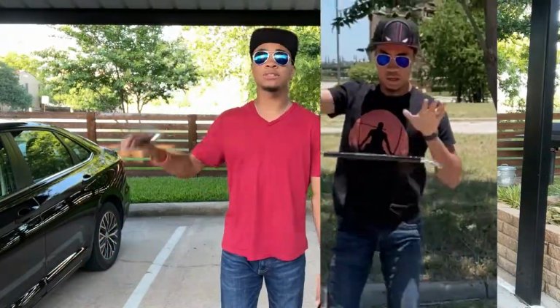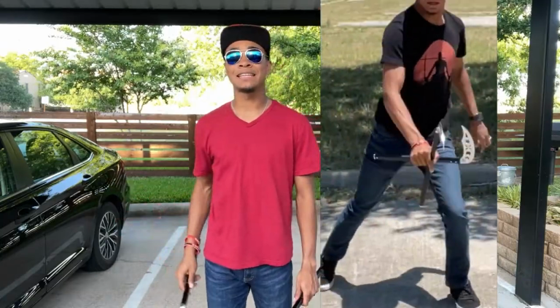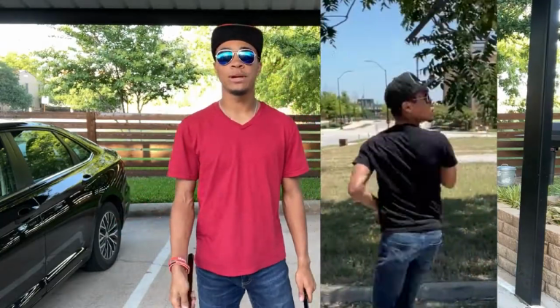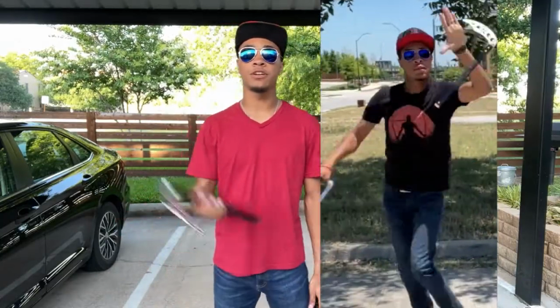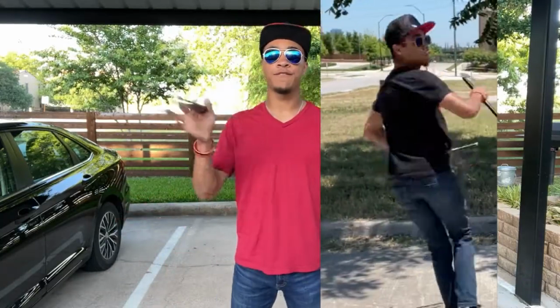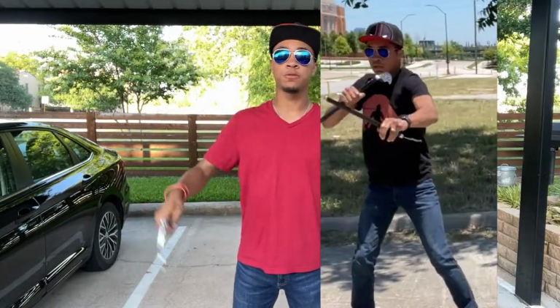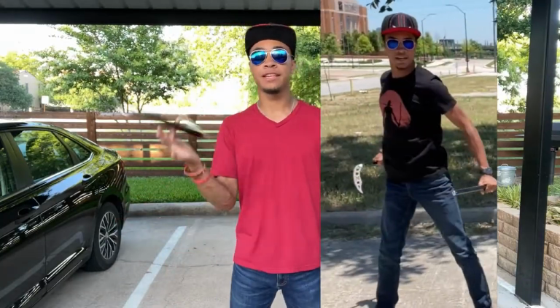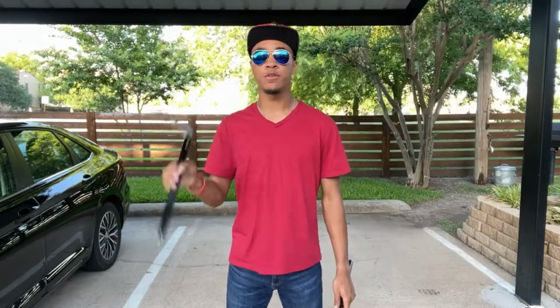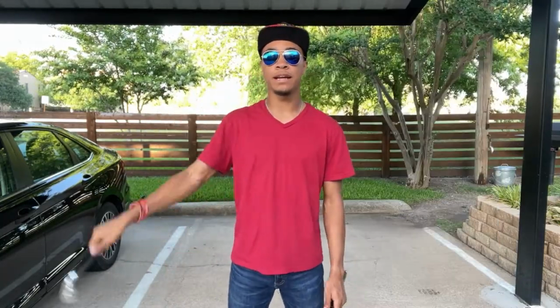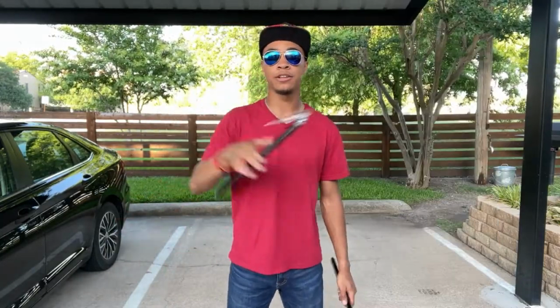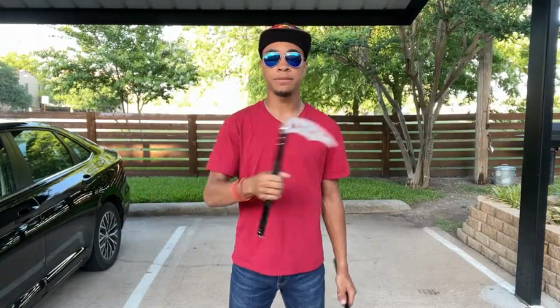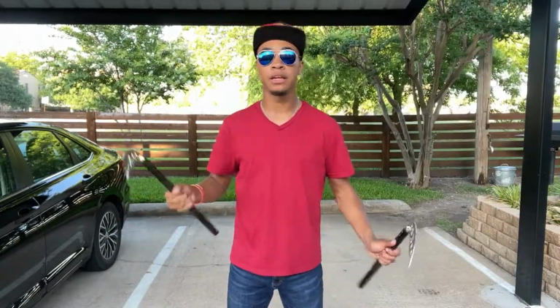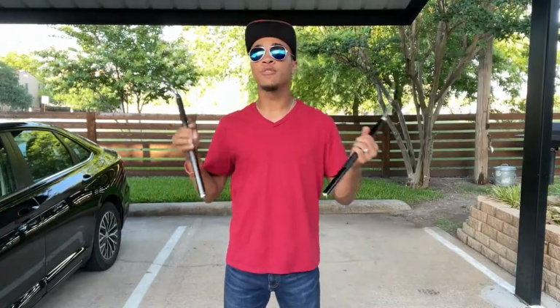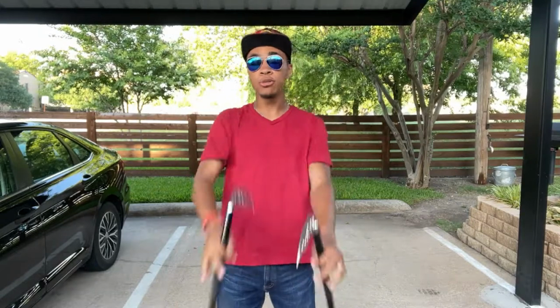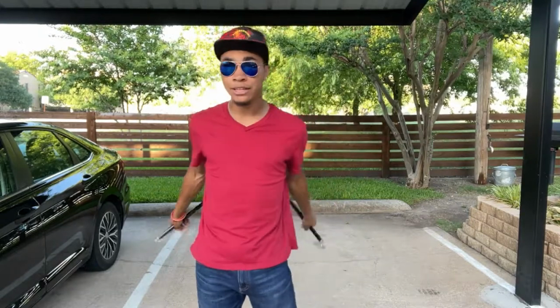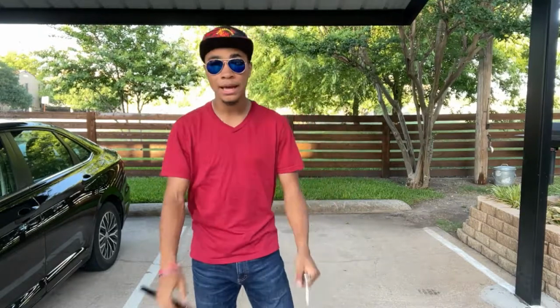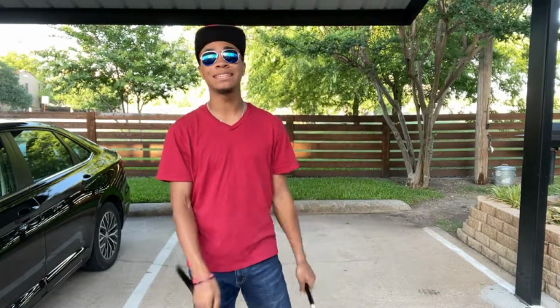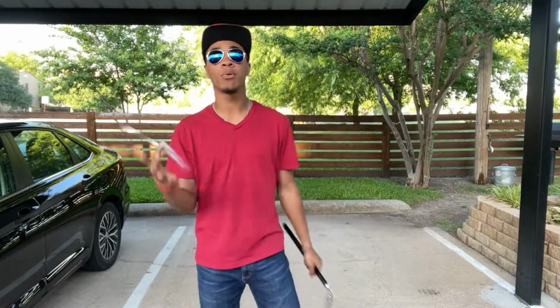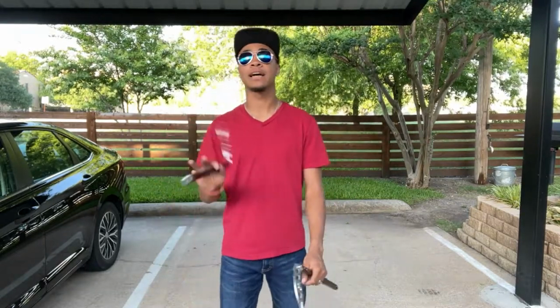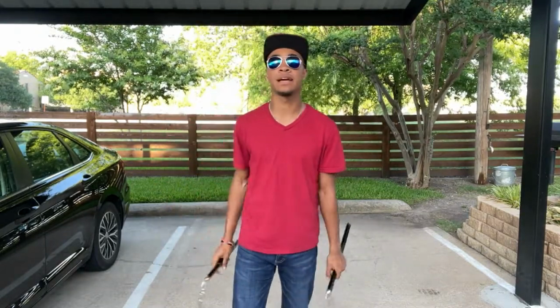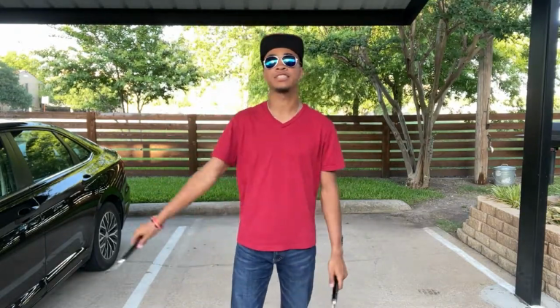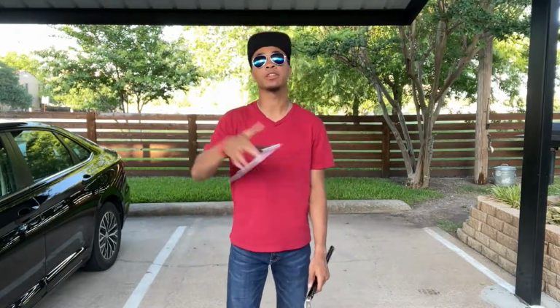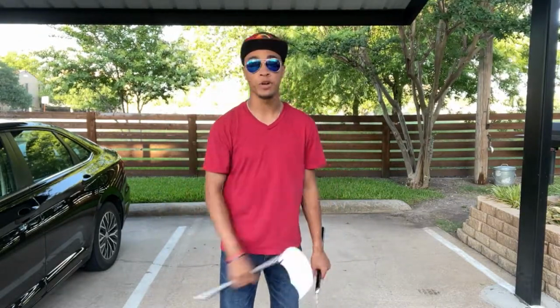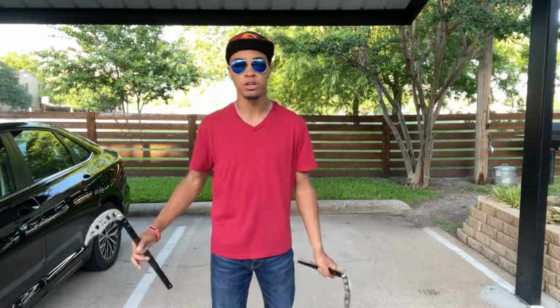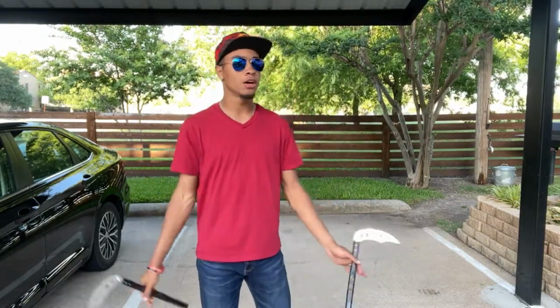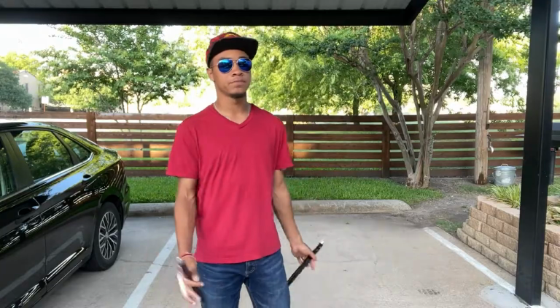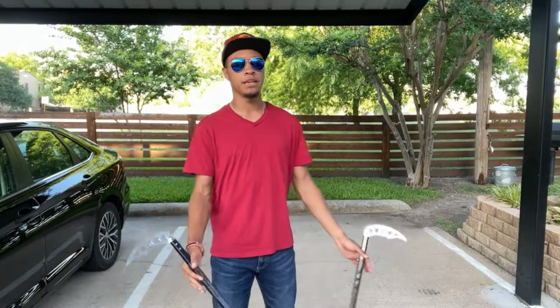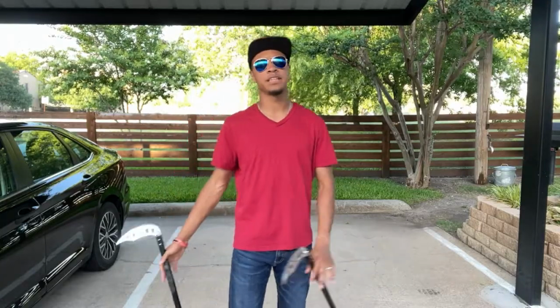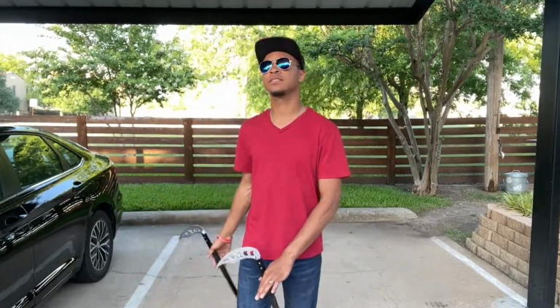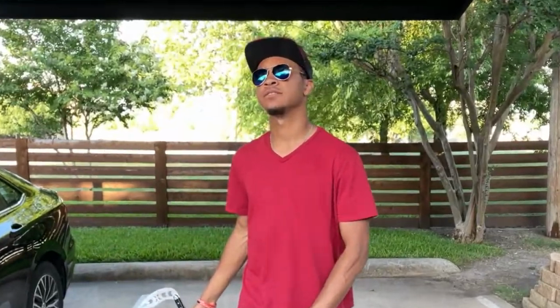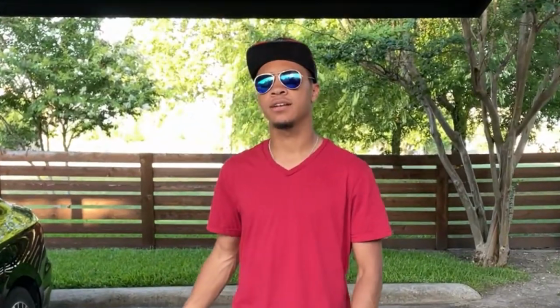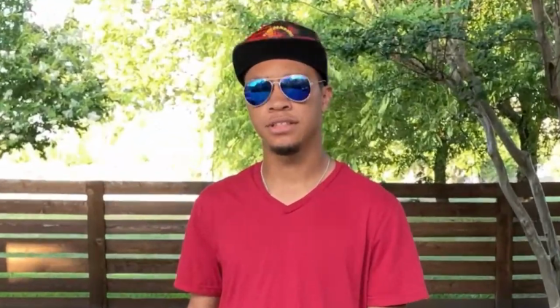Last episode we covered the finger spin — this move right here that you see me doing. So if you don't know how to do that or need some pointers, definitely check out the first part of this mini series.